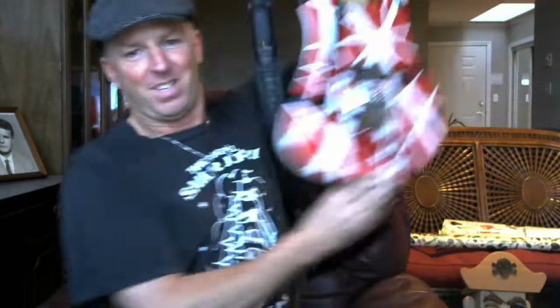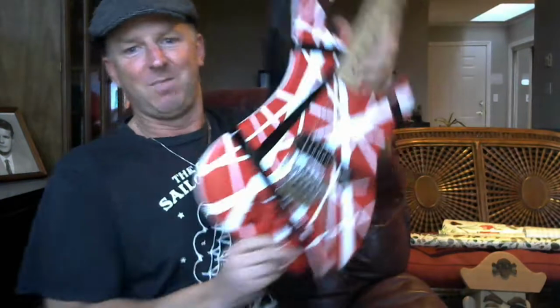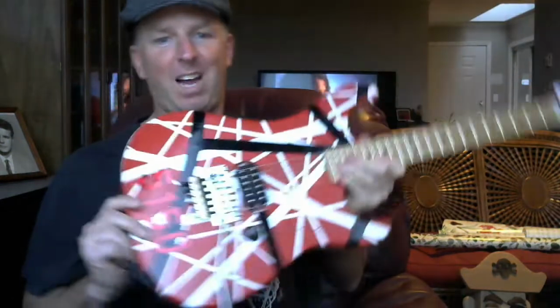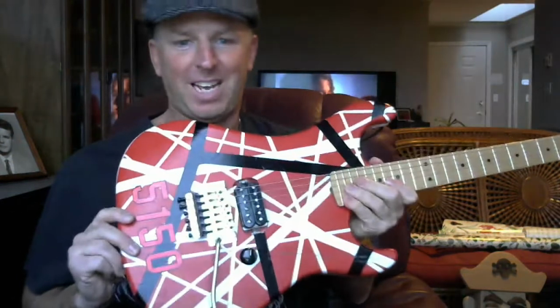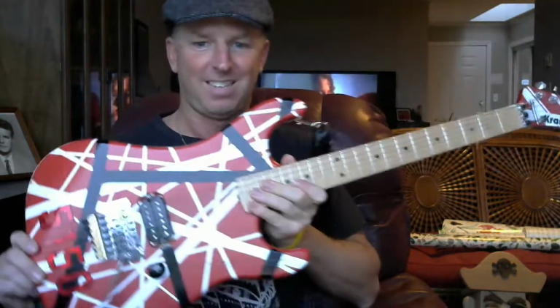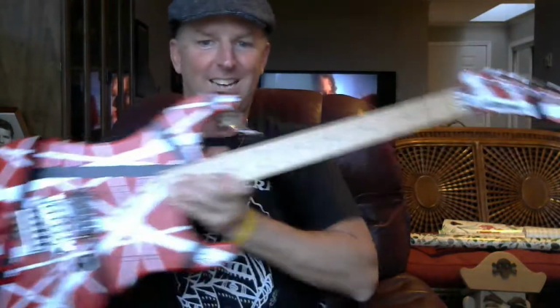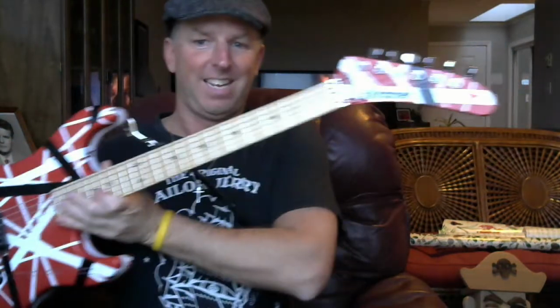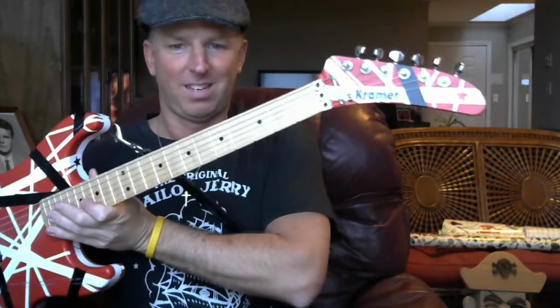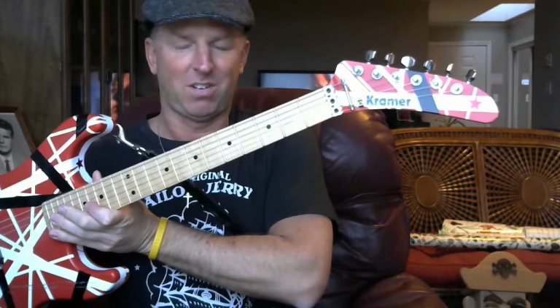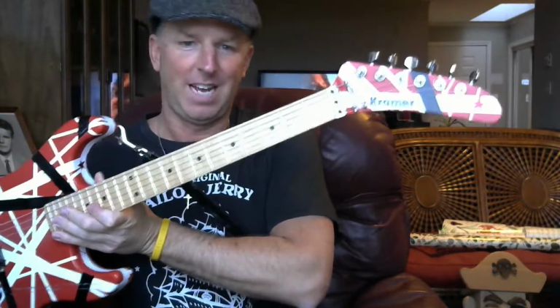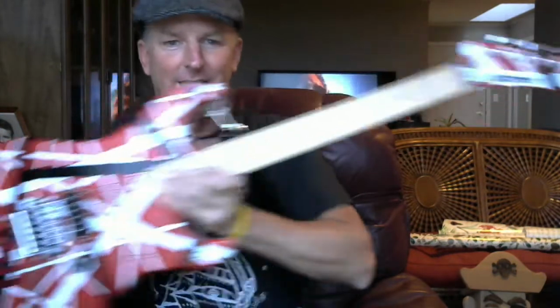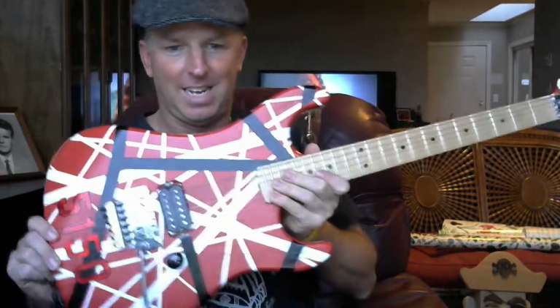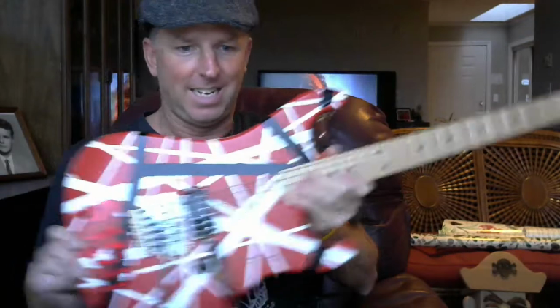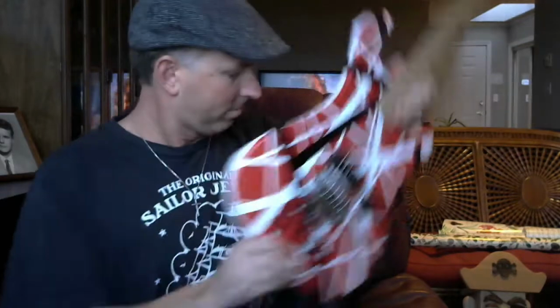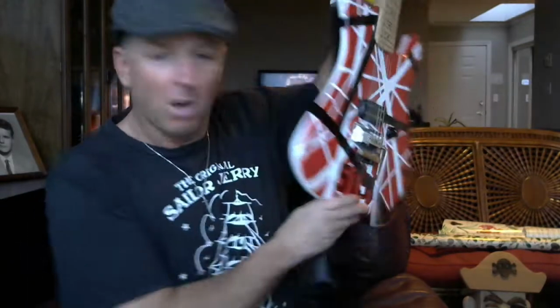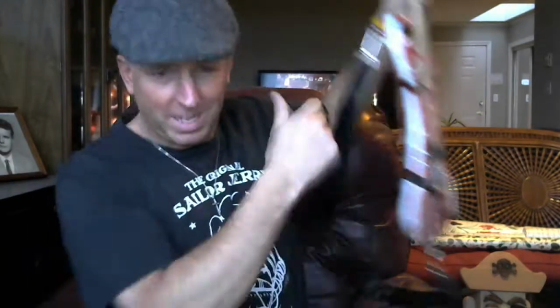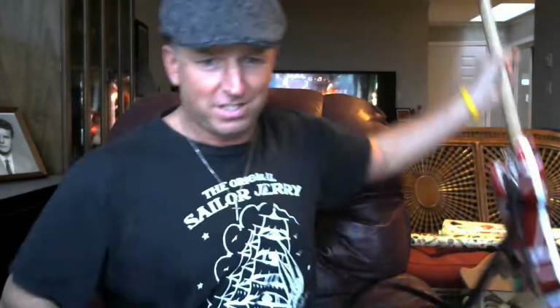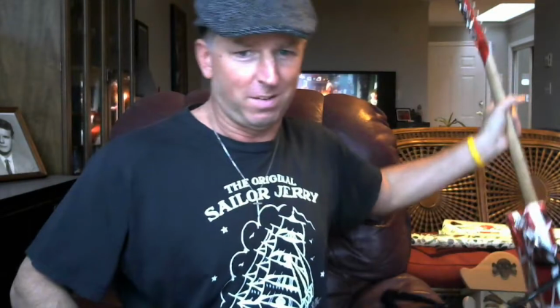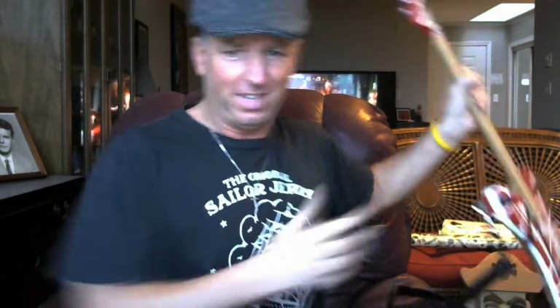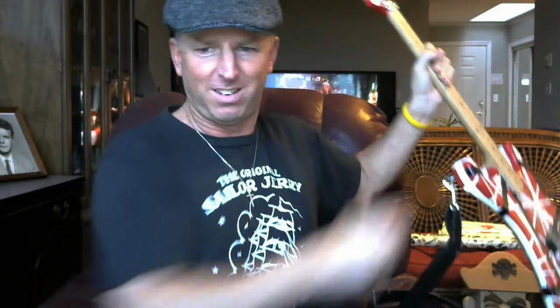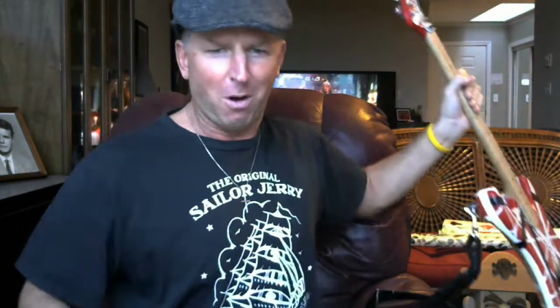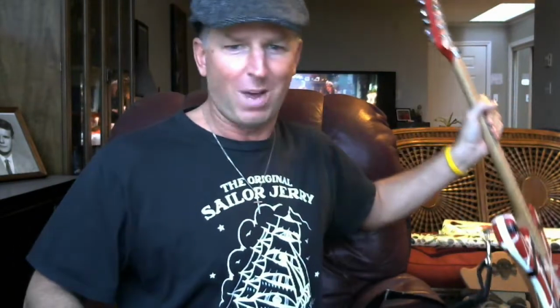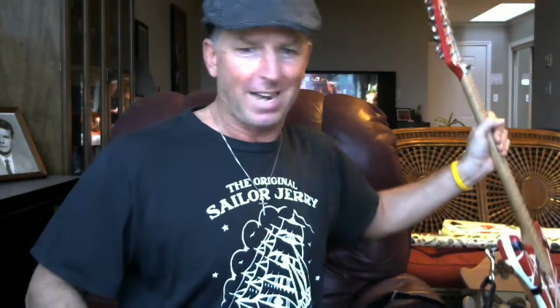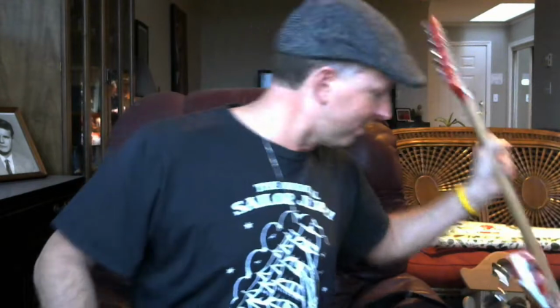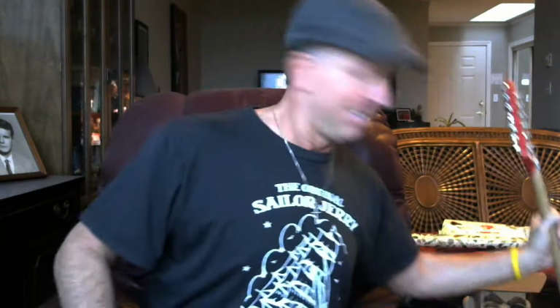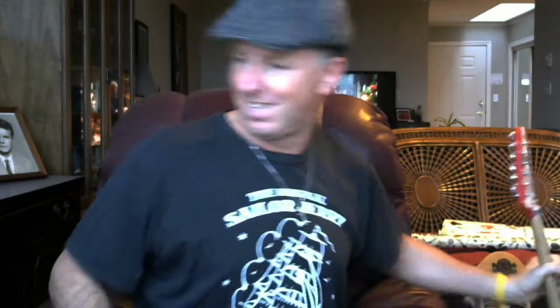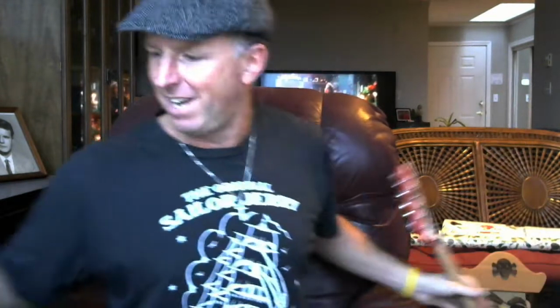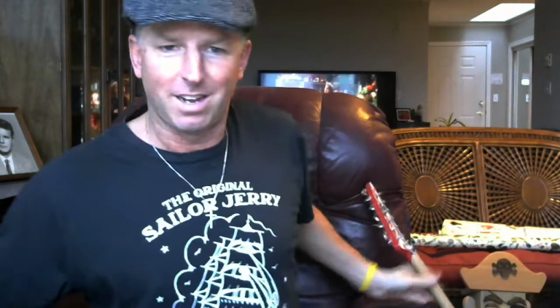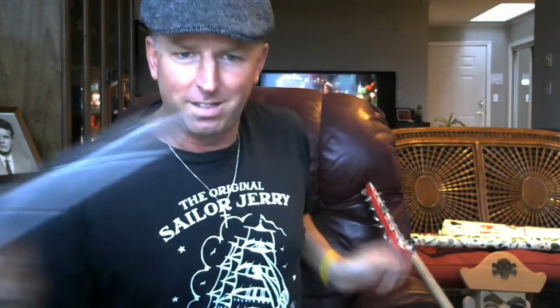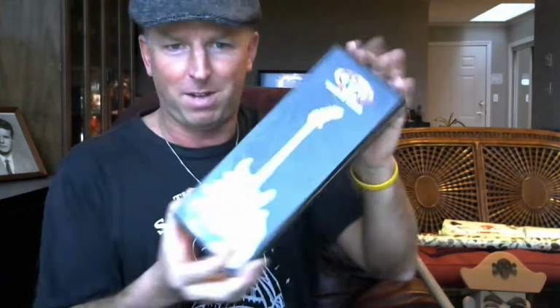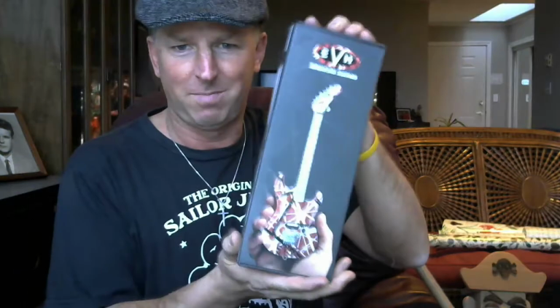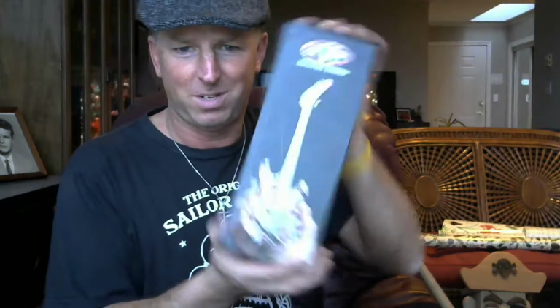It's a Music Craft body and a Music Craft neck. I also have the EVH 5150, but doing your own is way more accurate. Anyway, I'm going to do the little unboxing of the miniature one here.